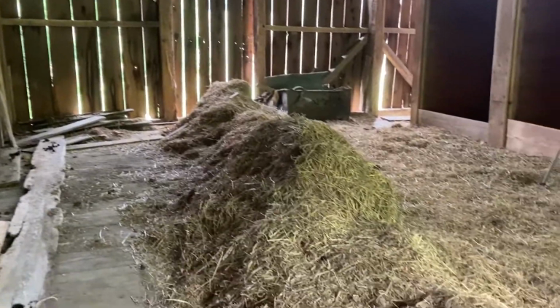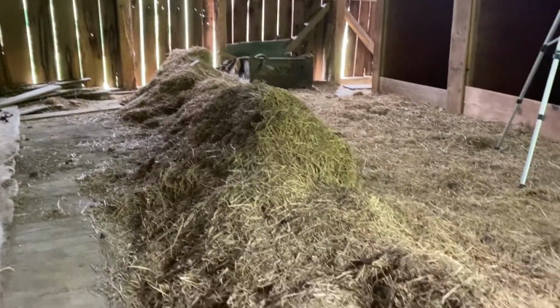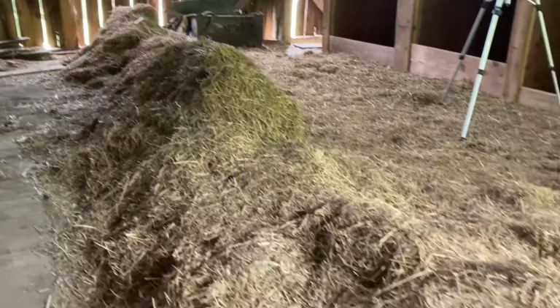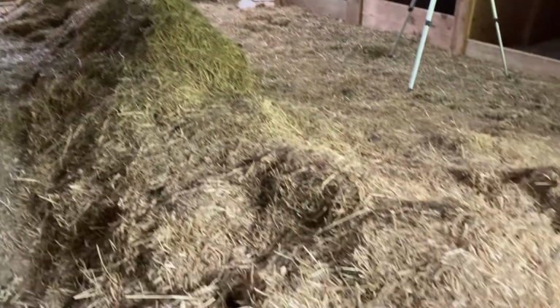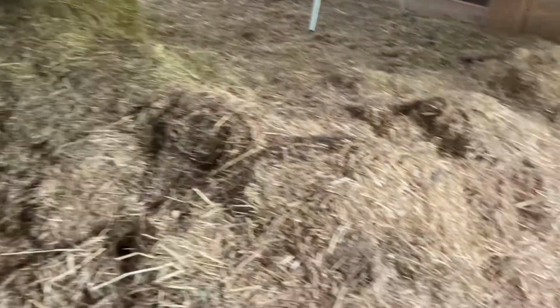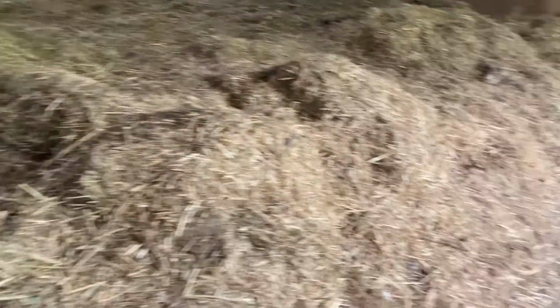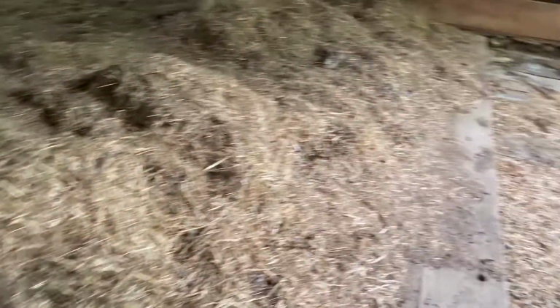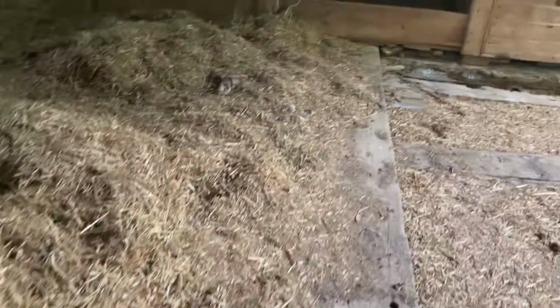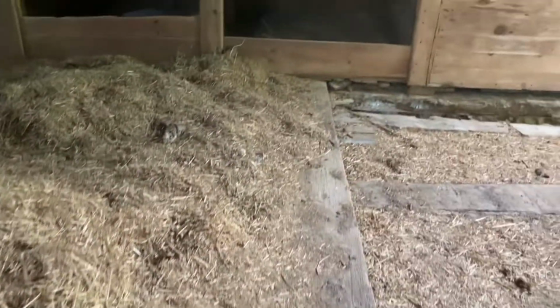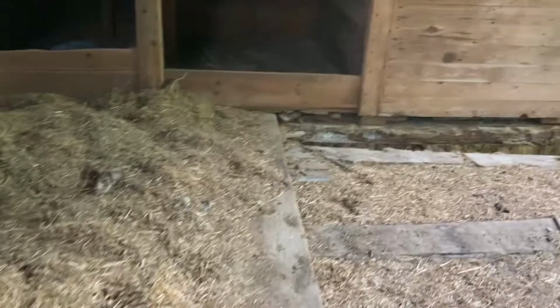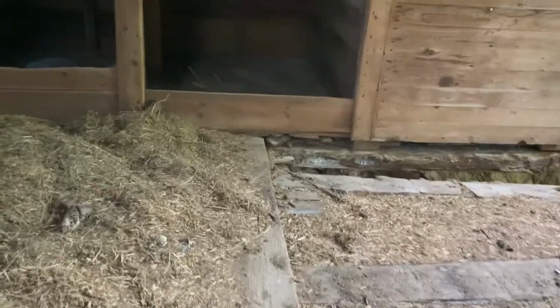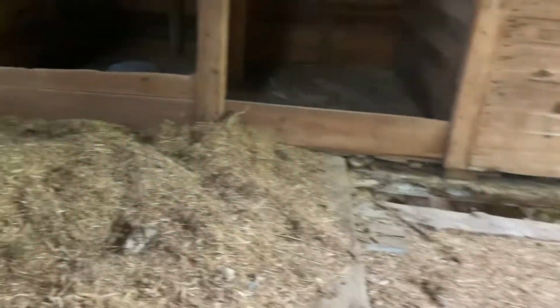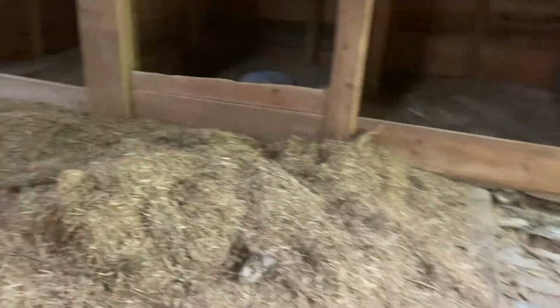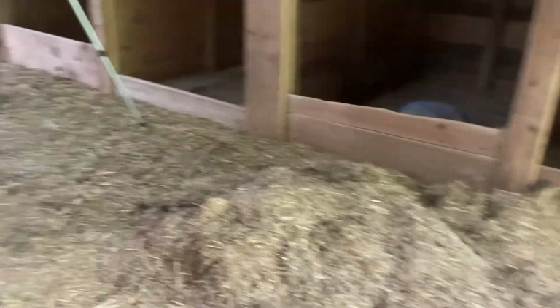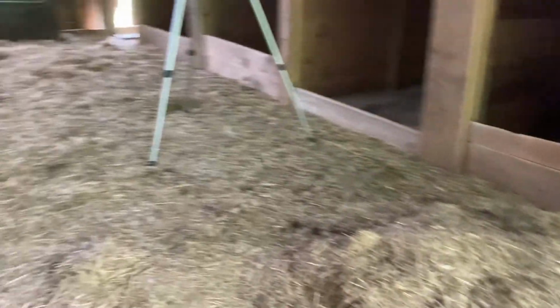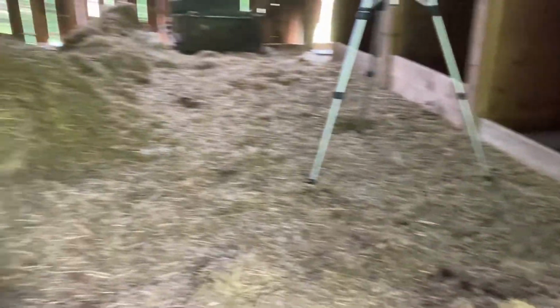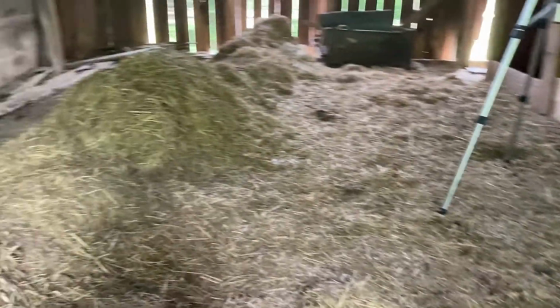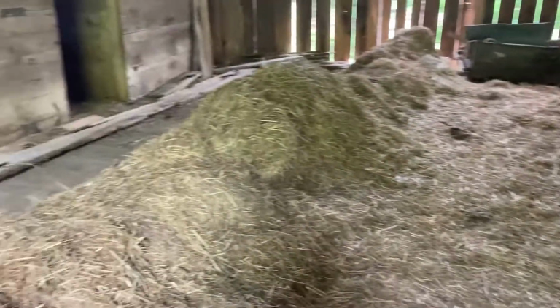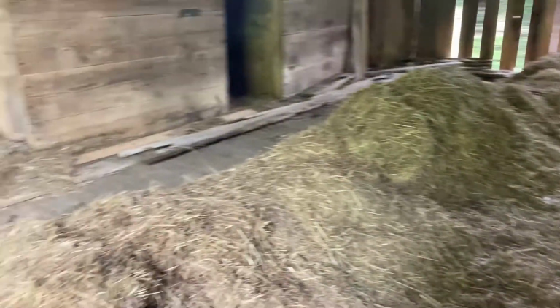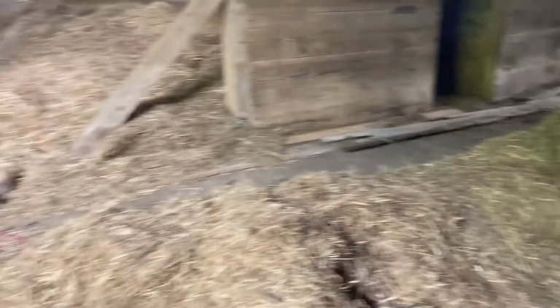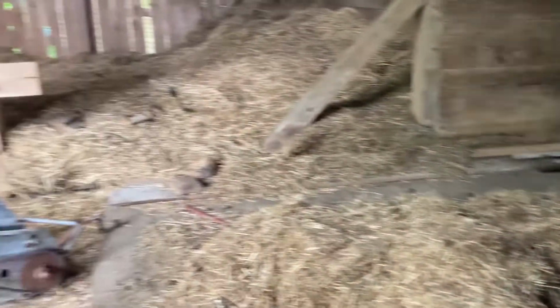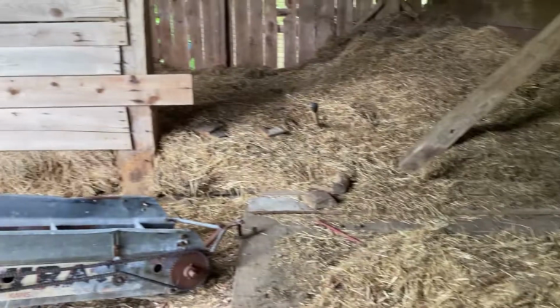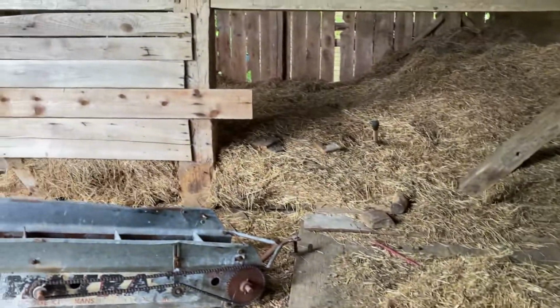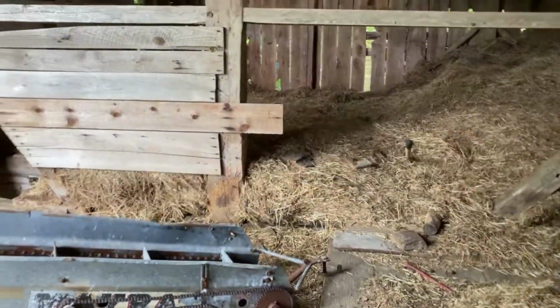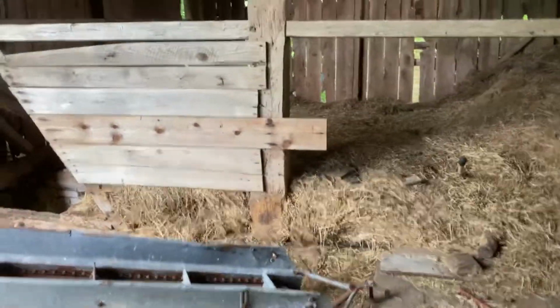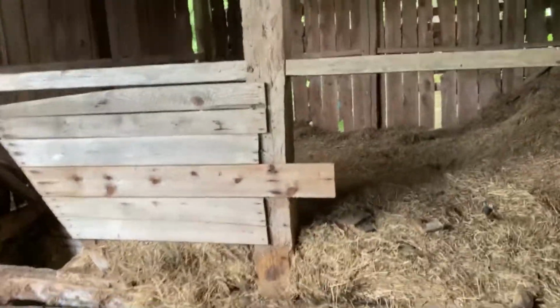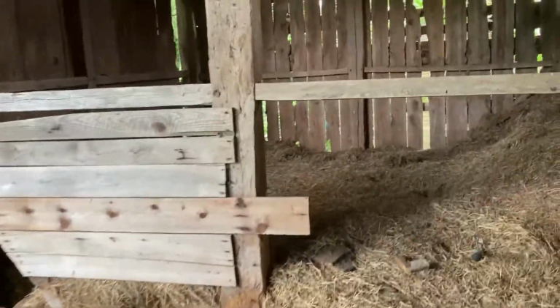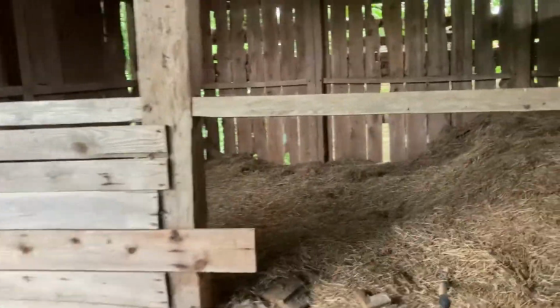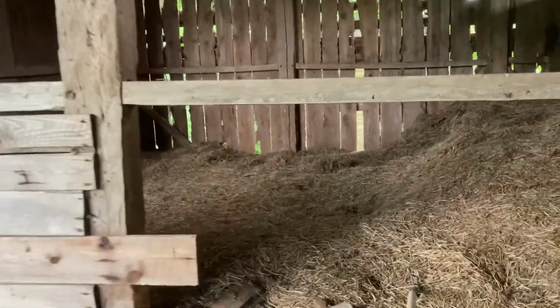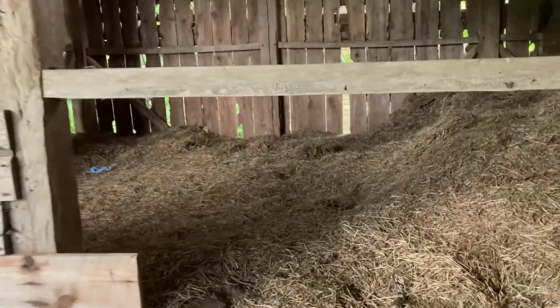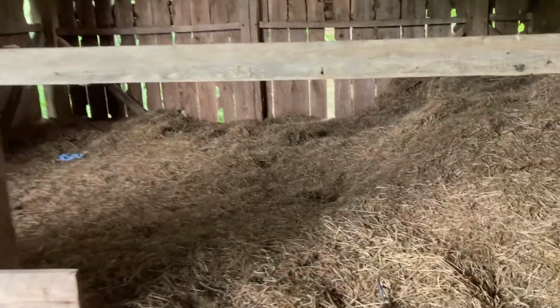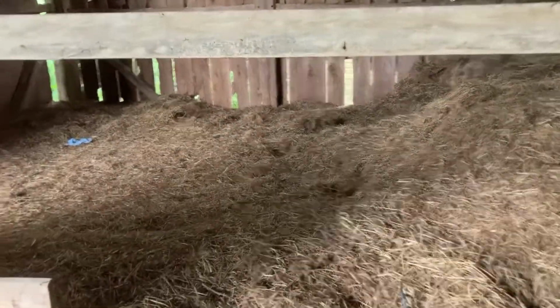Here's what we're trying to get out of the barn. You can see that they had ripped off the floorboards towards the front or the back side of the barn, so we also need to be careful that we're not falling through the floor.